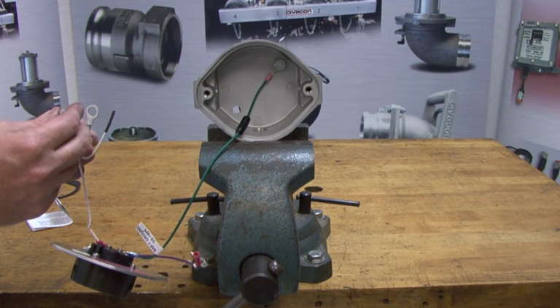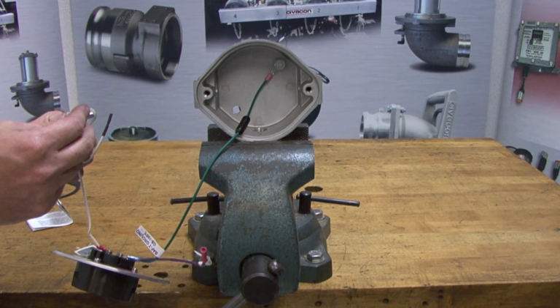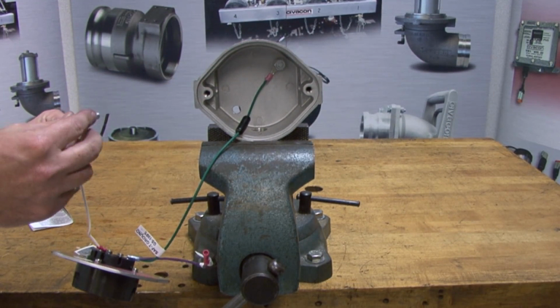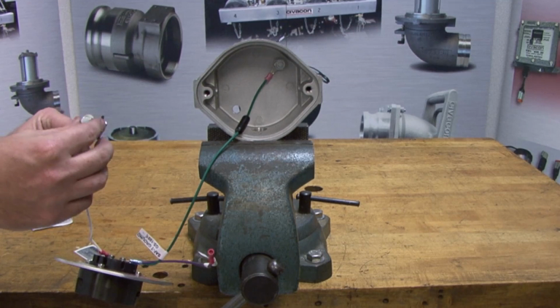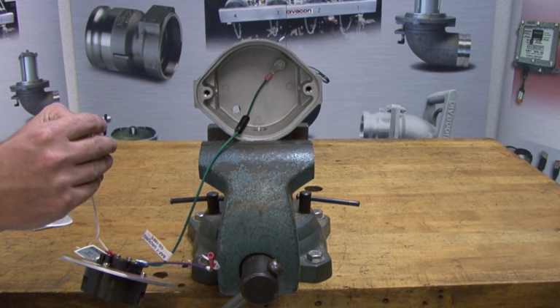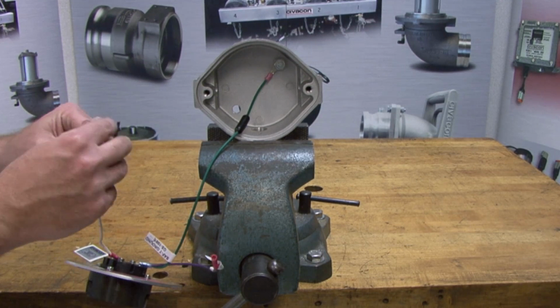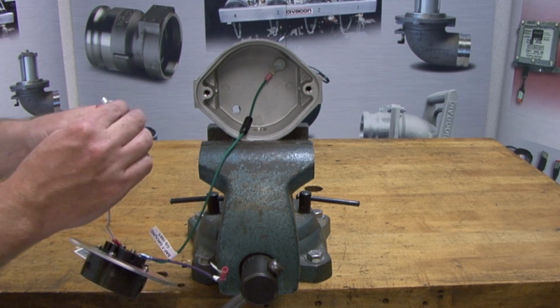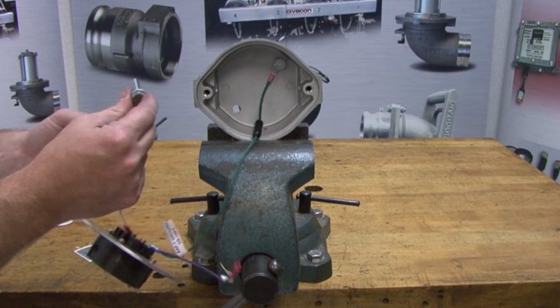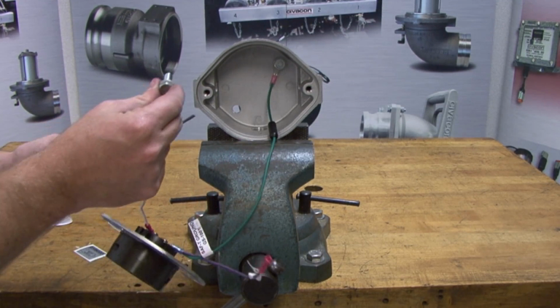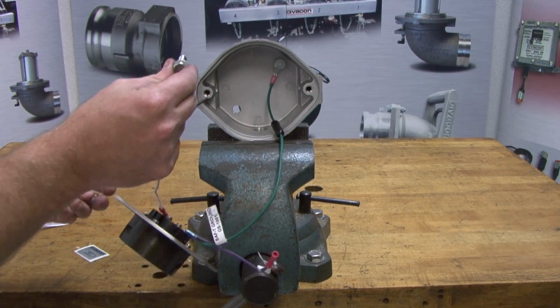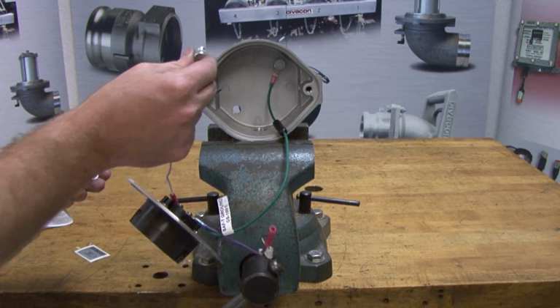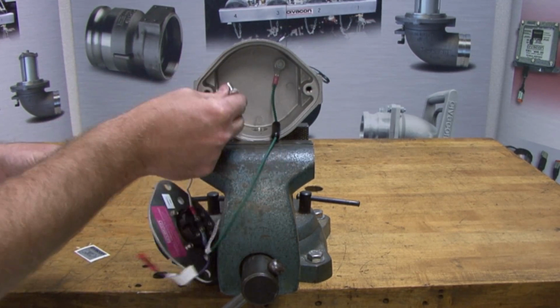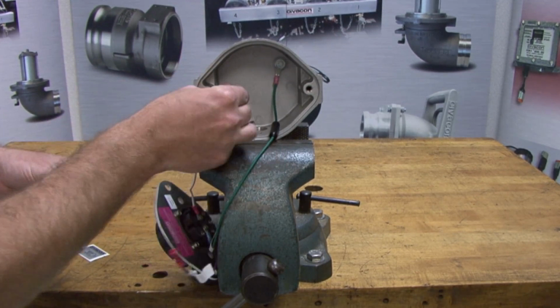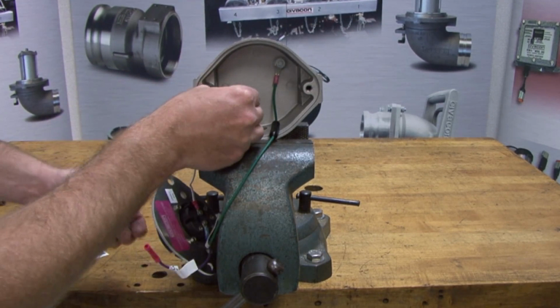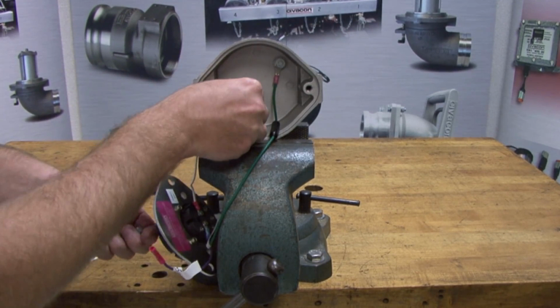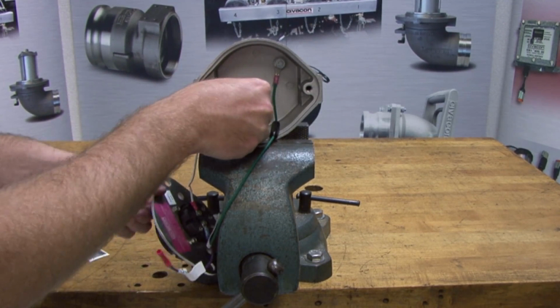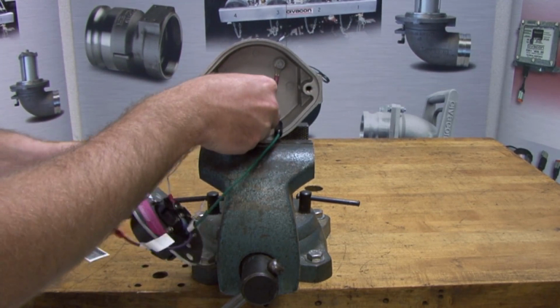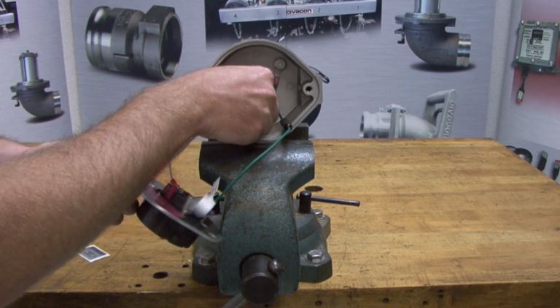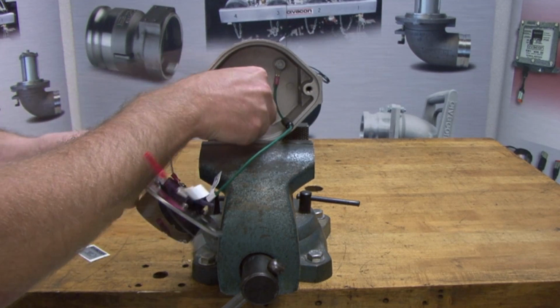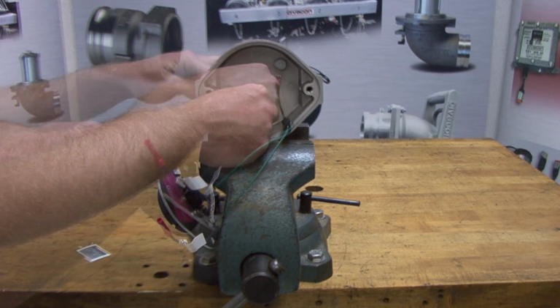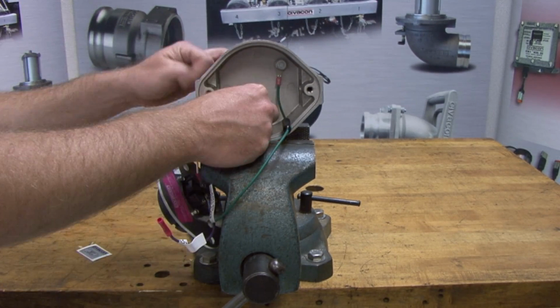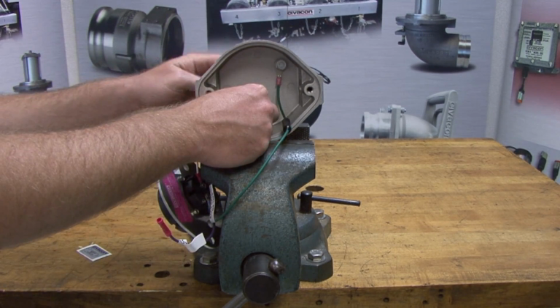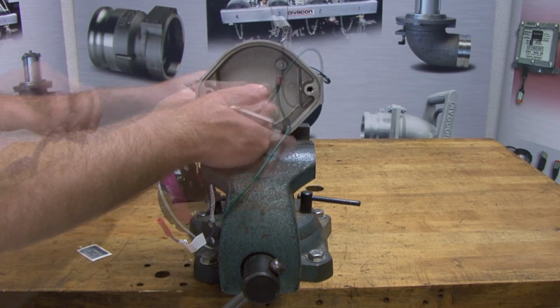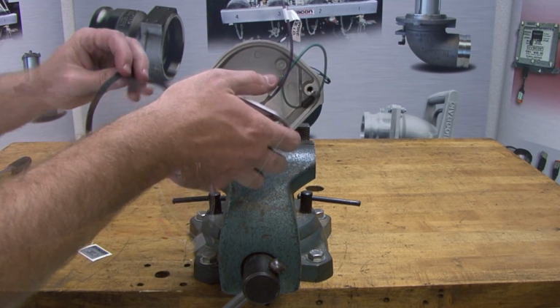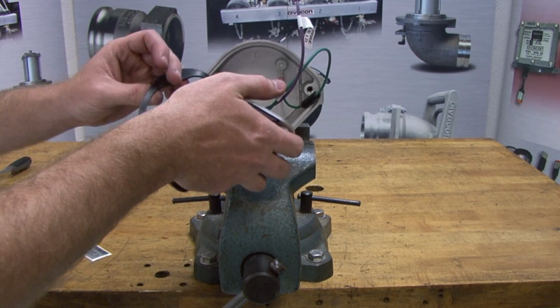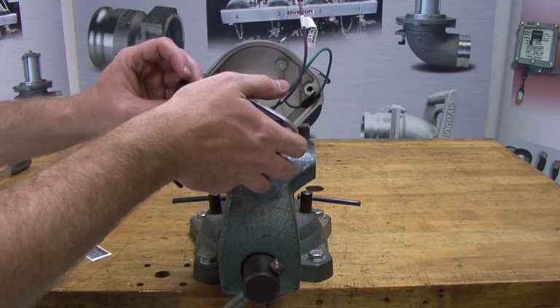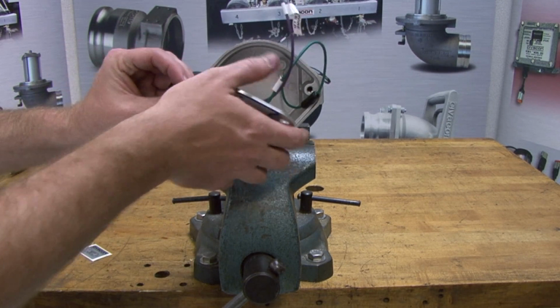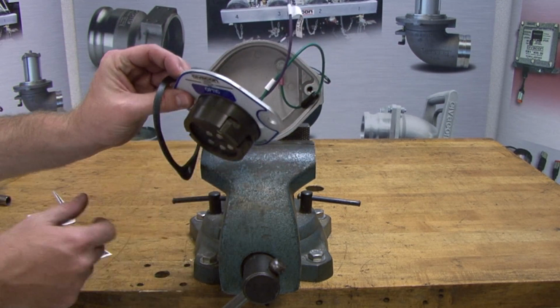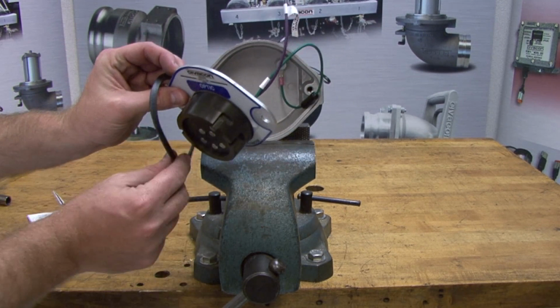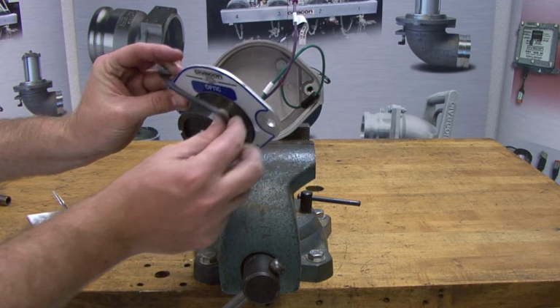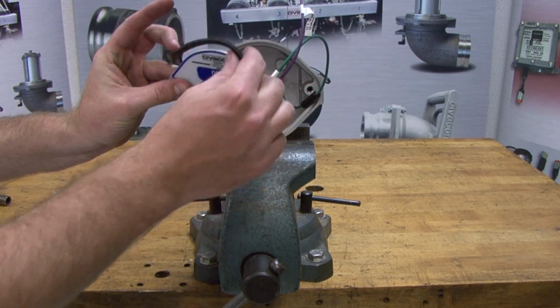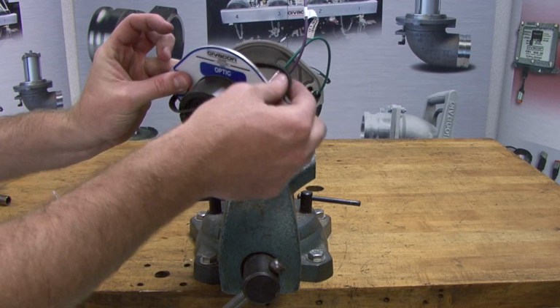Connect the ring terminal bolt to the white ground wire and insert the bolt through the lower left spacer. Fasten the bolt to the housing. Once the ground wires have been connected to the socket body,